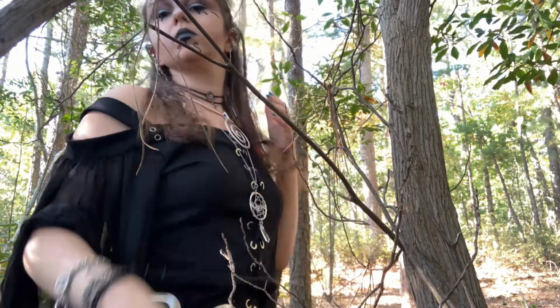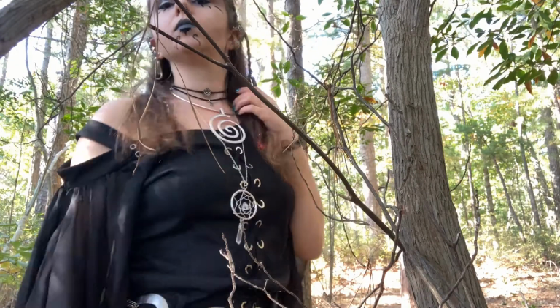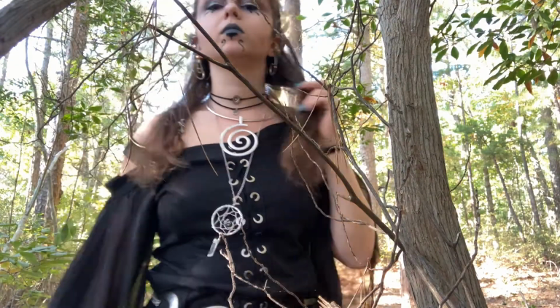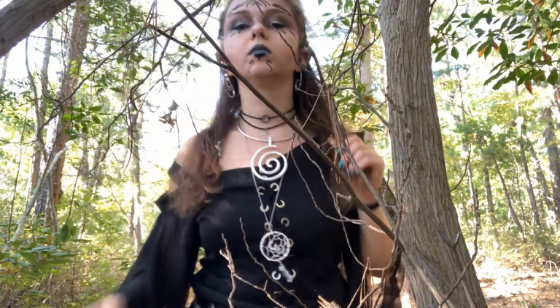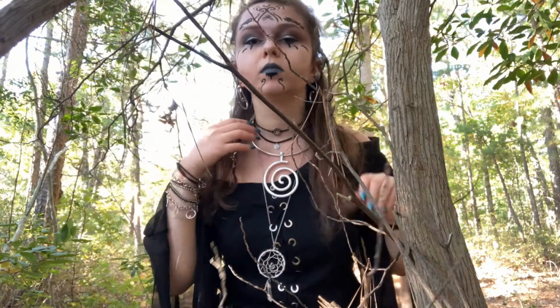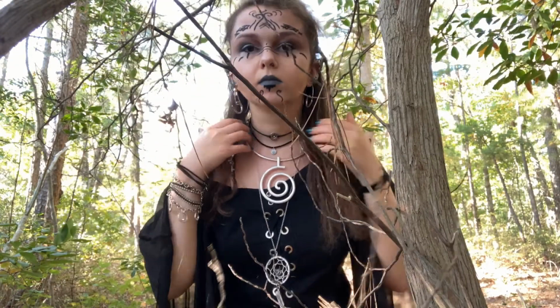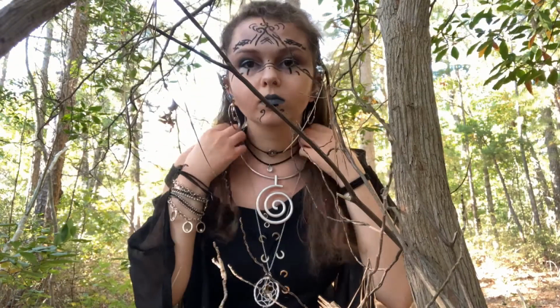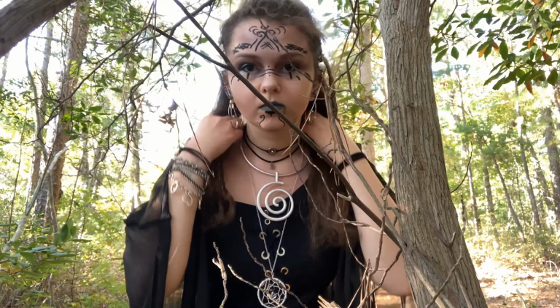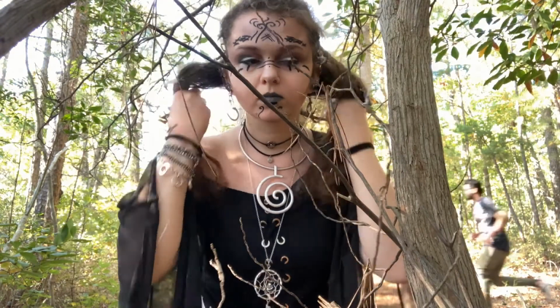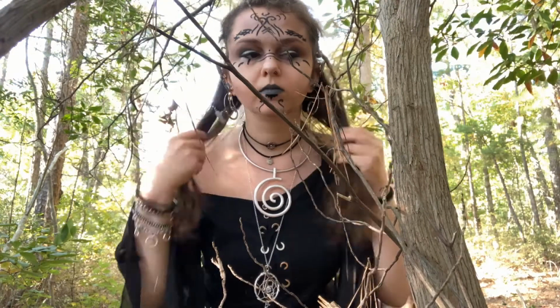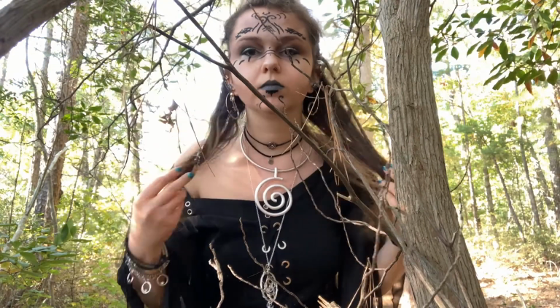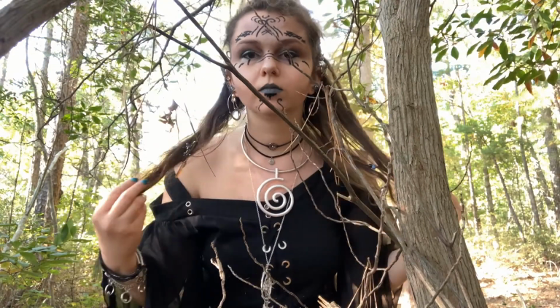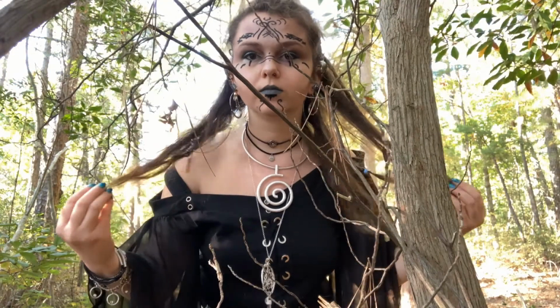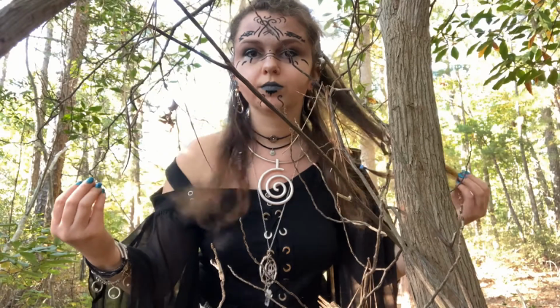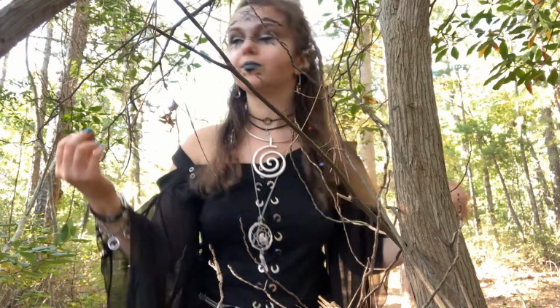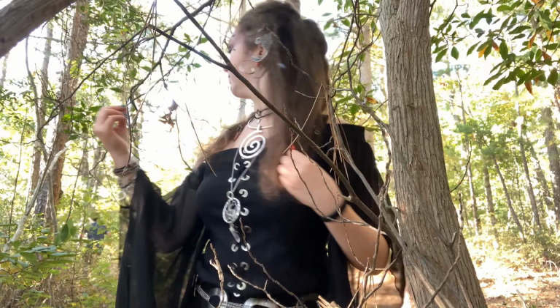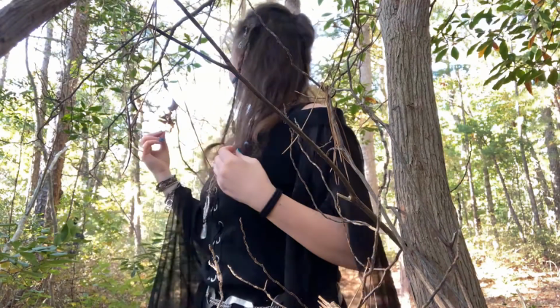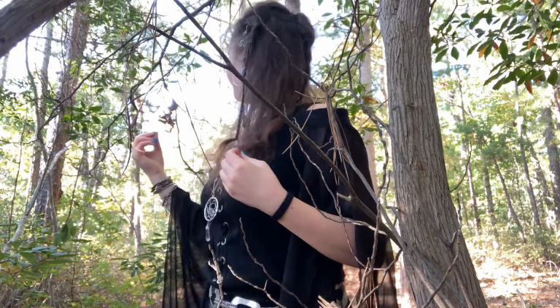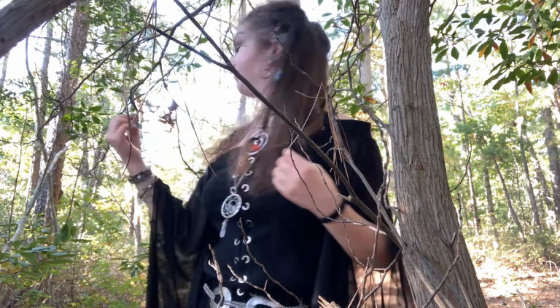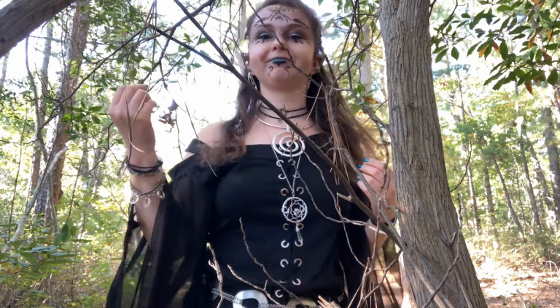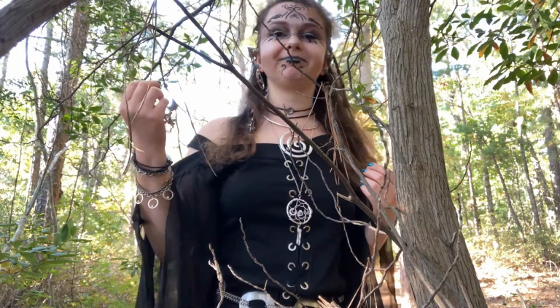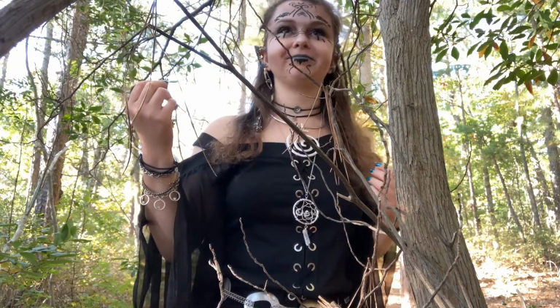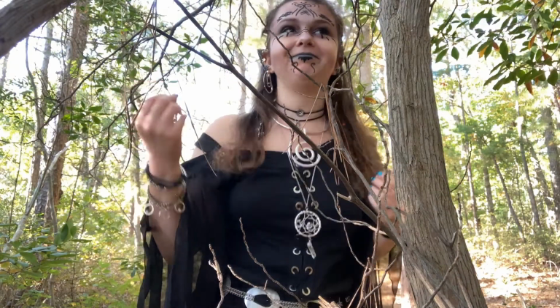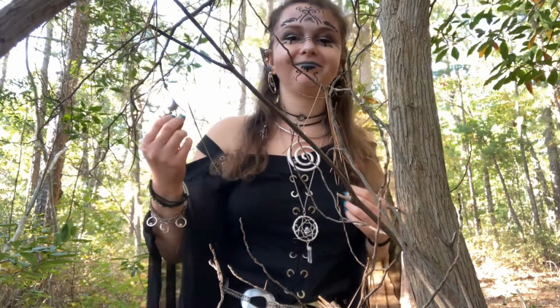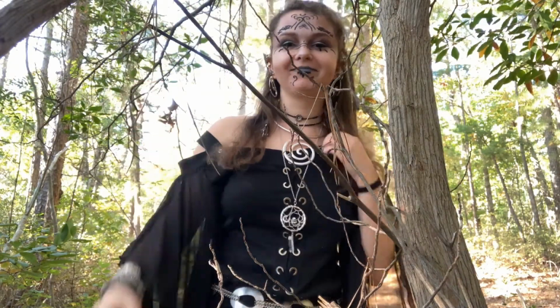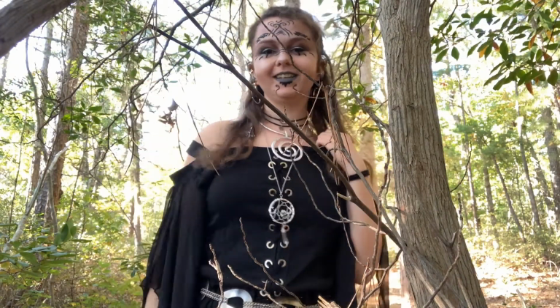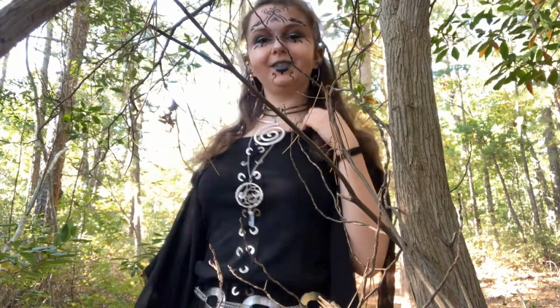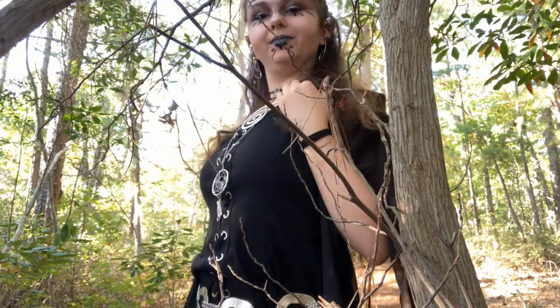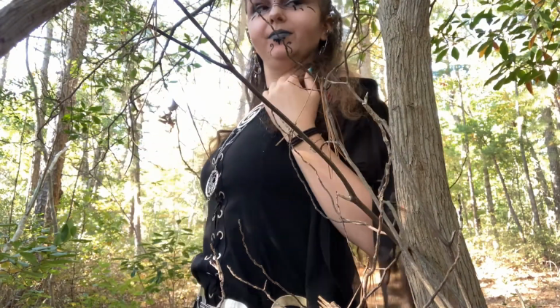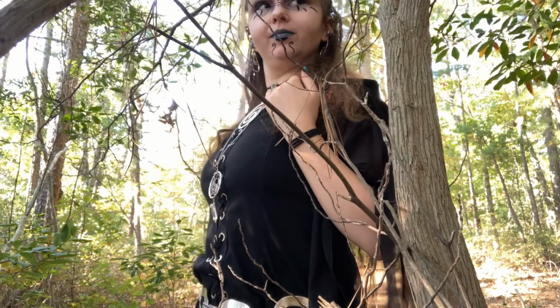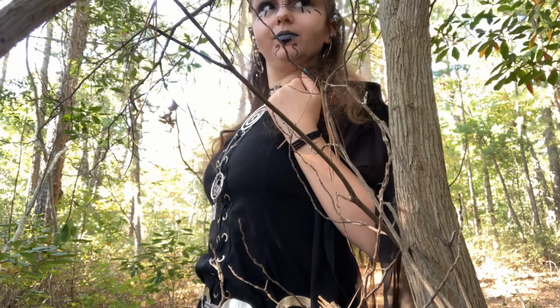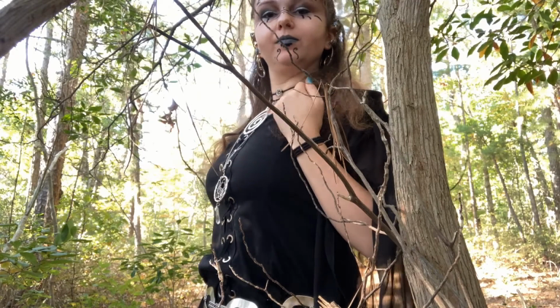I wanted to keep the jewelry very elegant and simple. So I have on these two gem chokers. This big swirly necklace is from East Meets West. And this Dreamcatcher necklace has a little crystal hanging off of it, which I thought was very fitting.